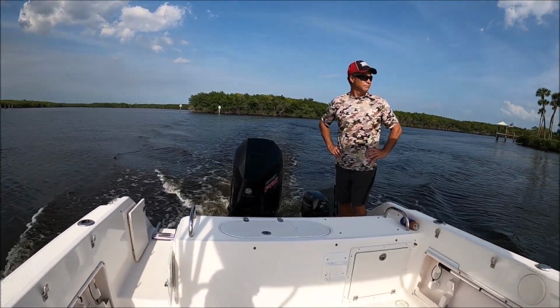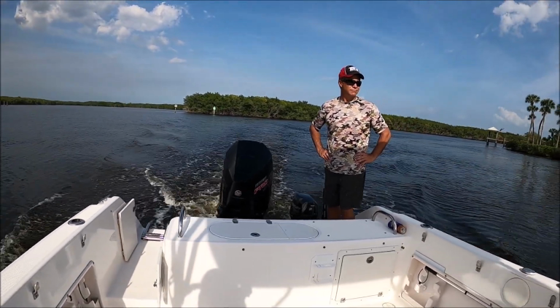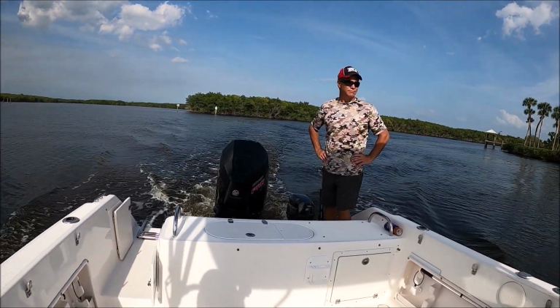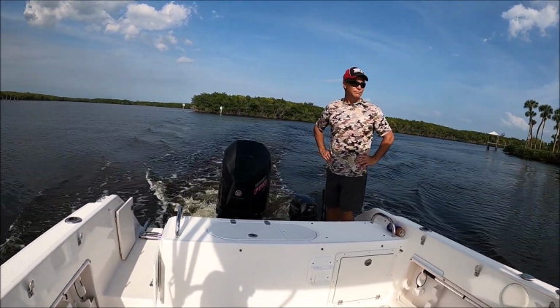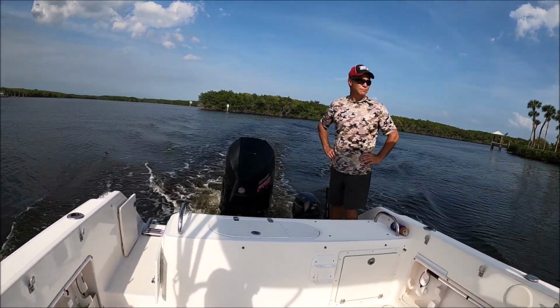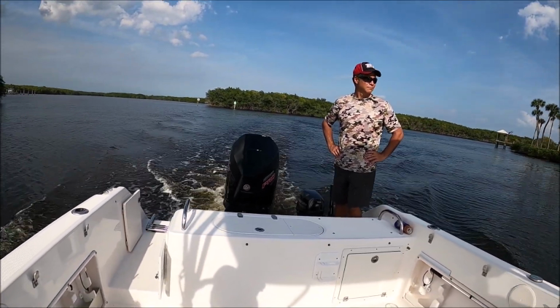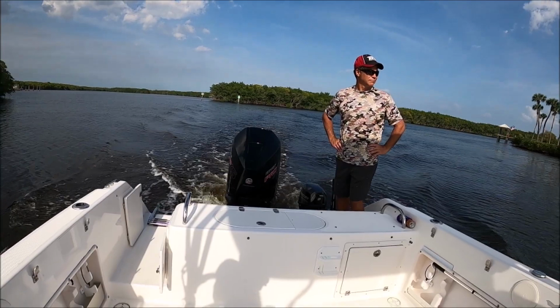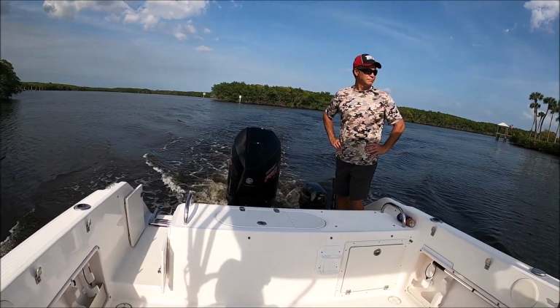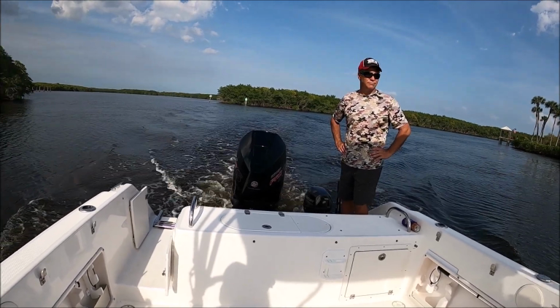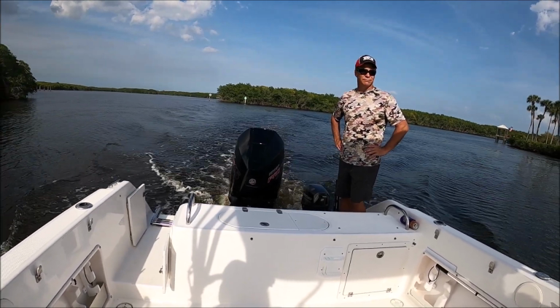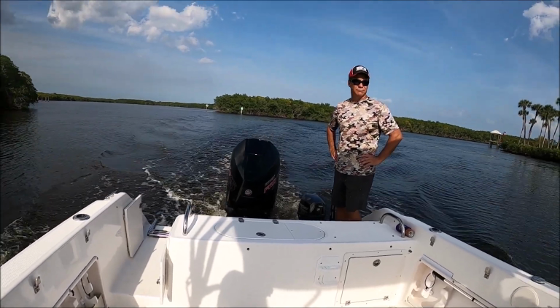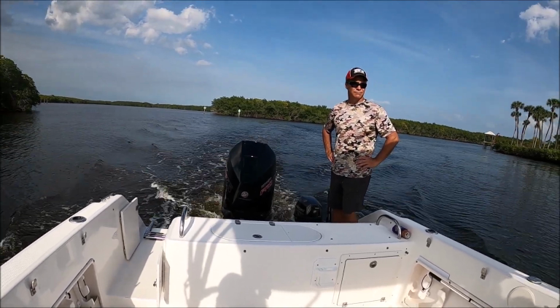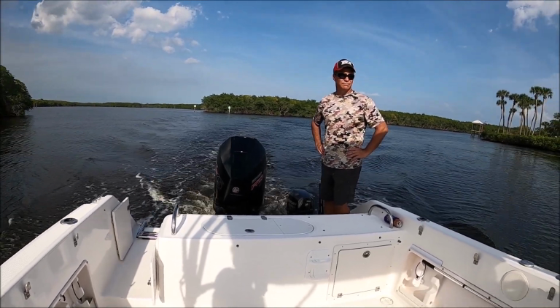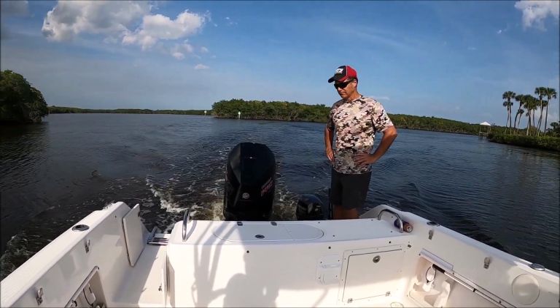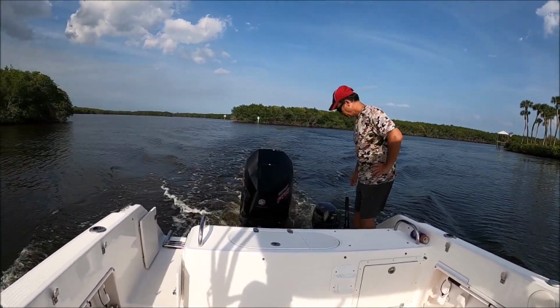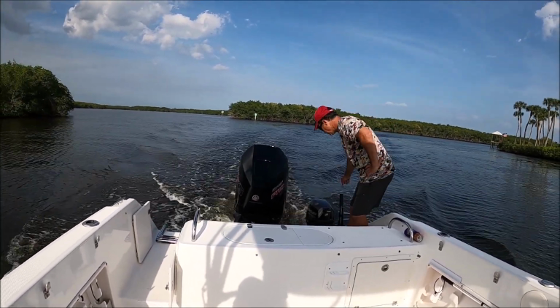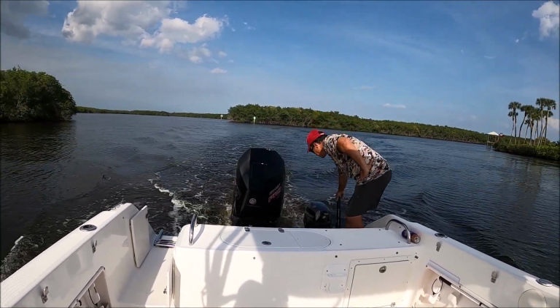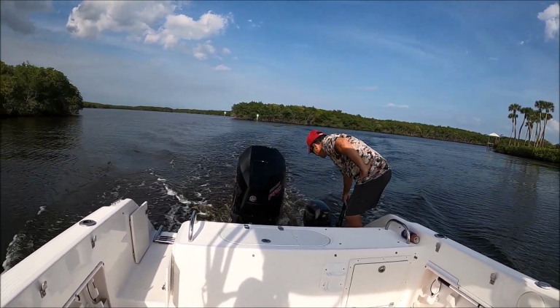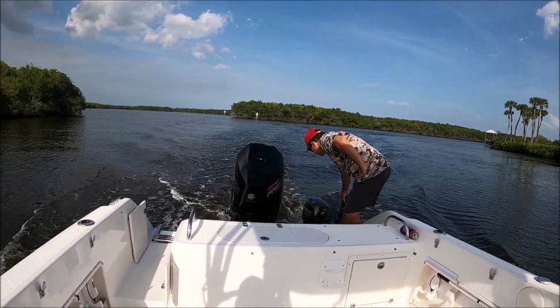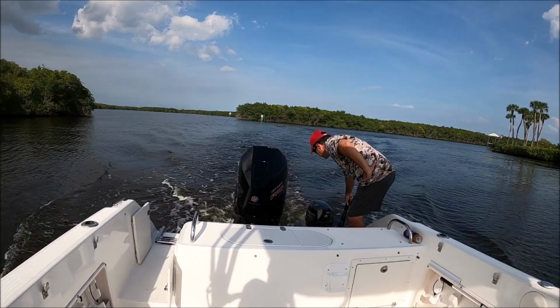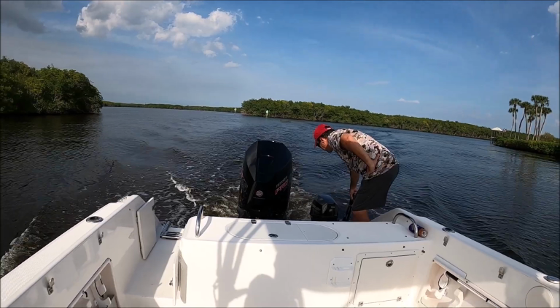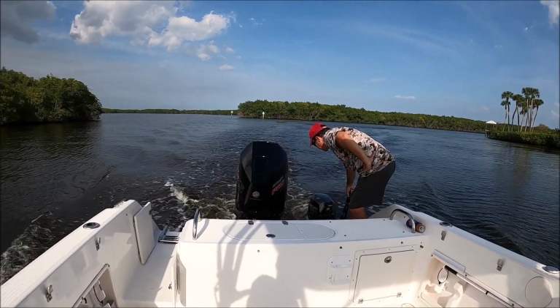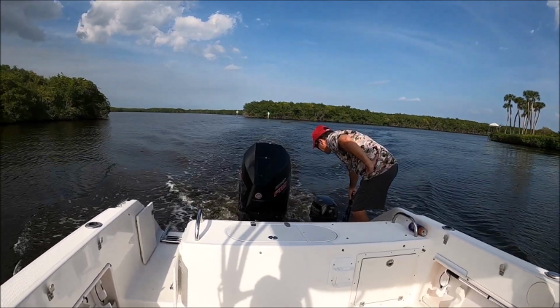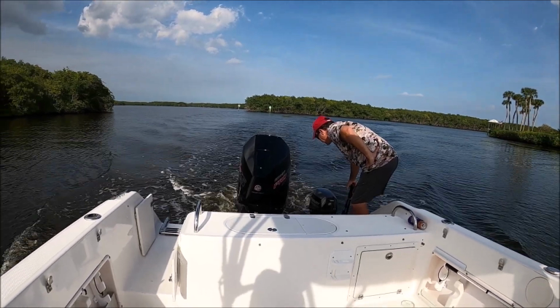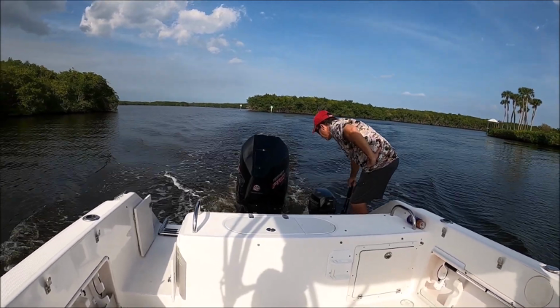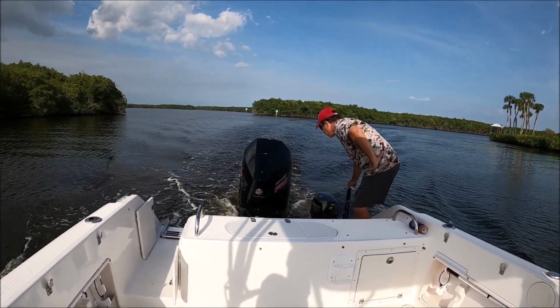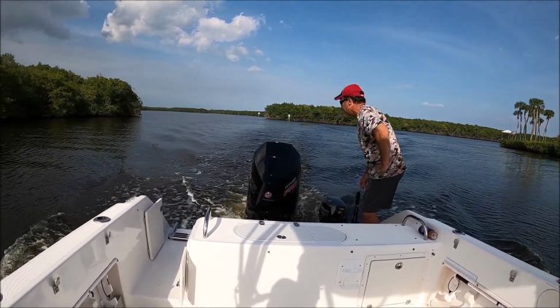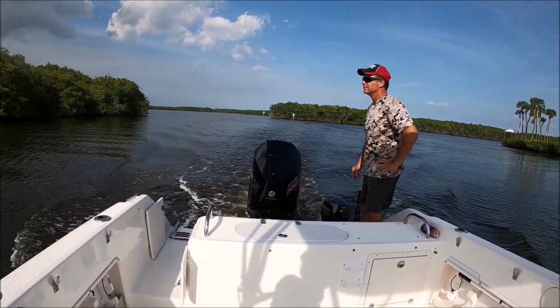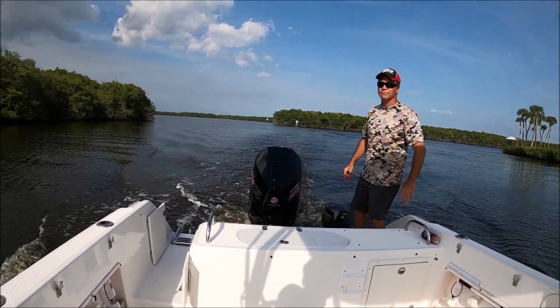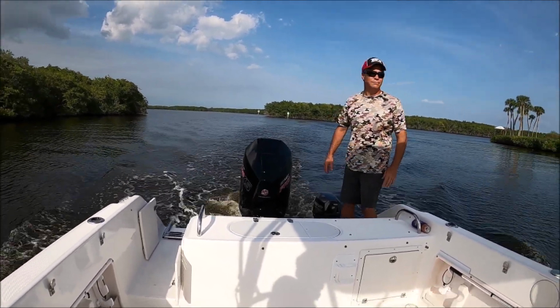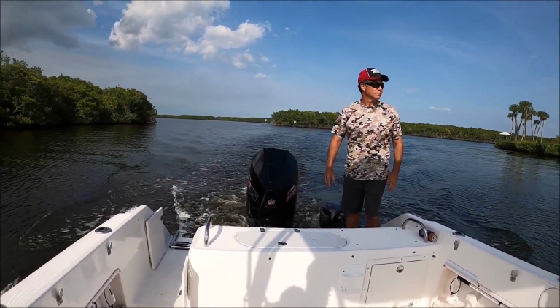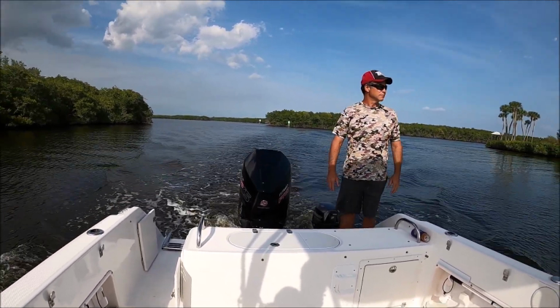So as you can see, if we need to get back, this motor will get us back in a fairly decent time. It isn't pushing this boat too slow — it pushes us at a good speed, all for just in case safety.